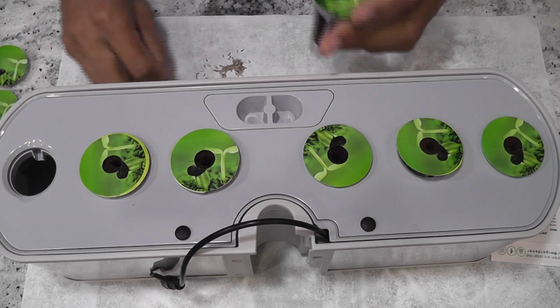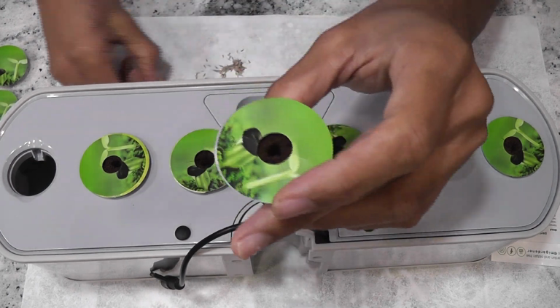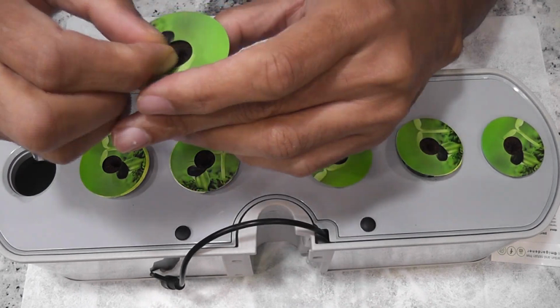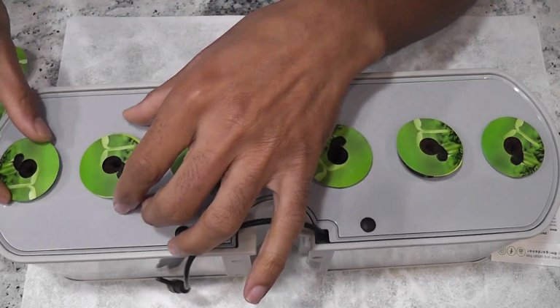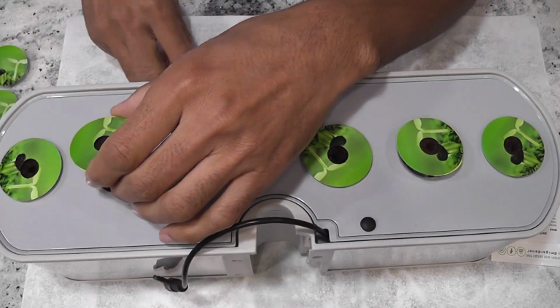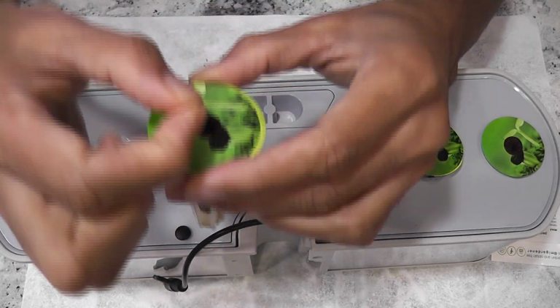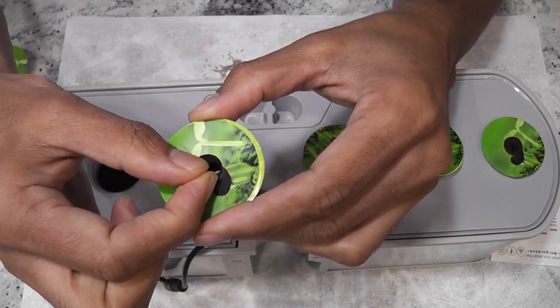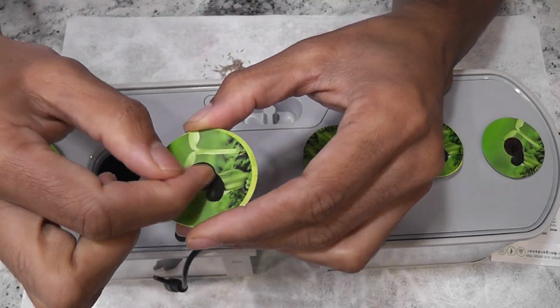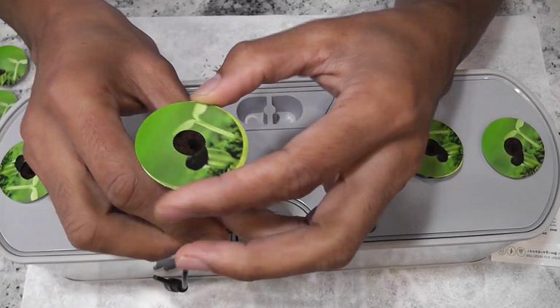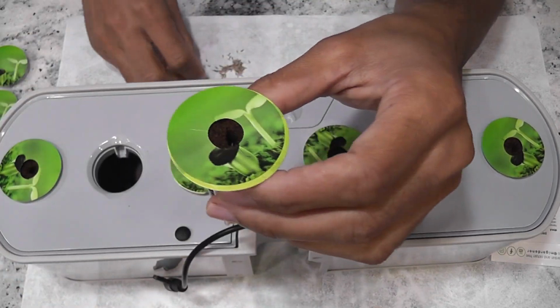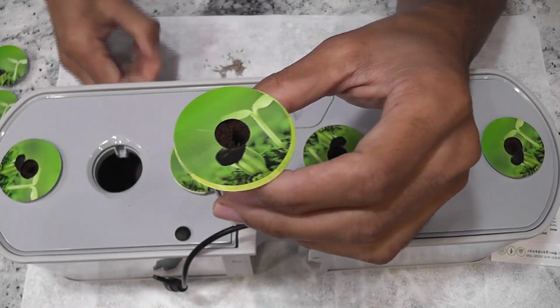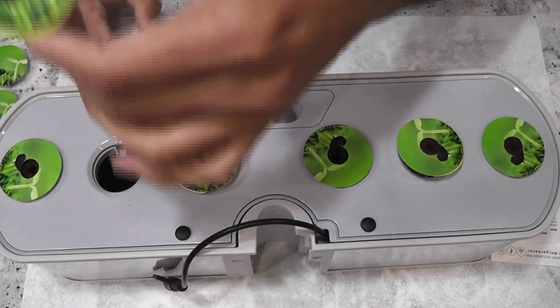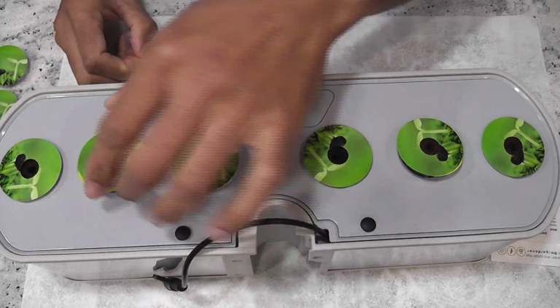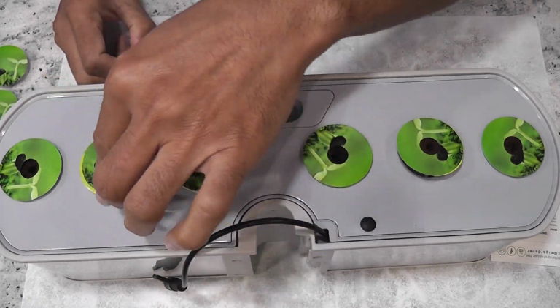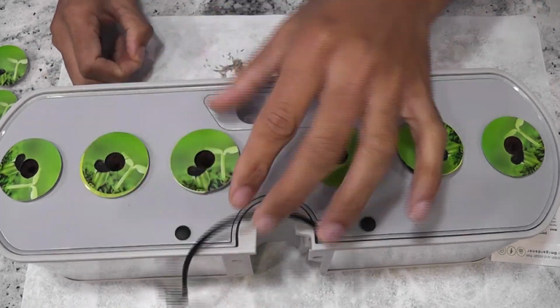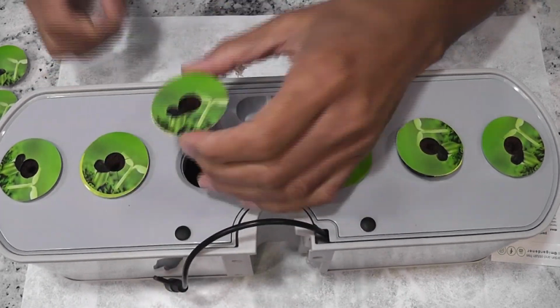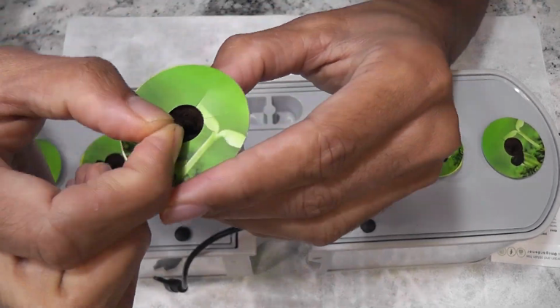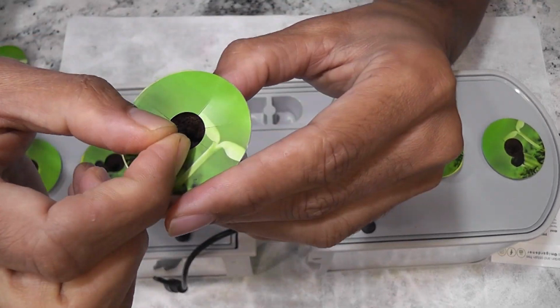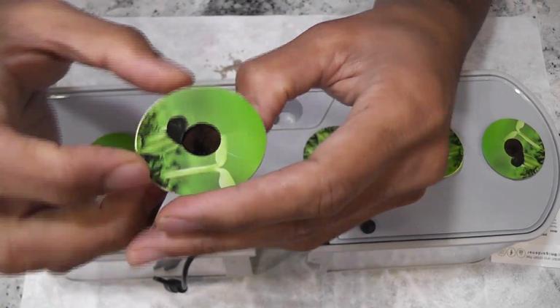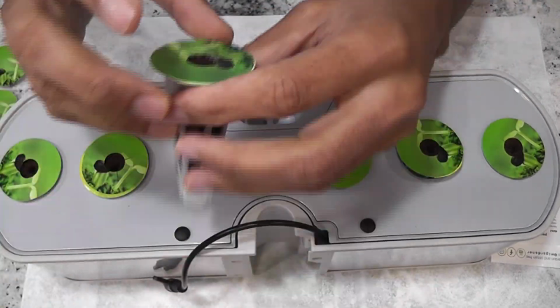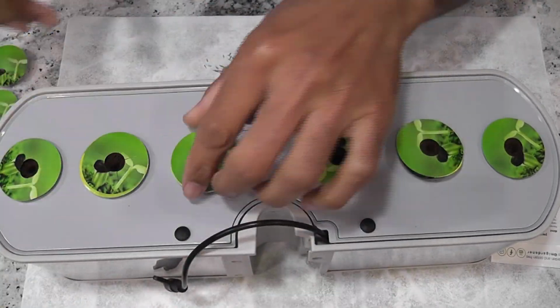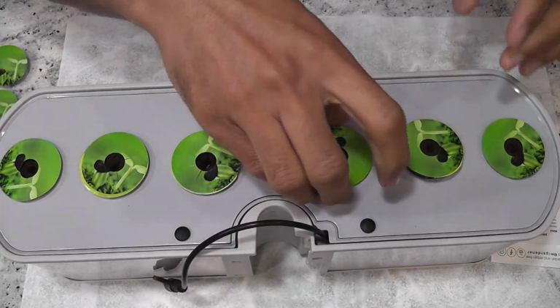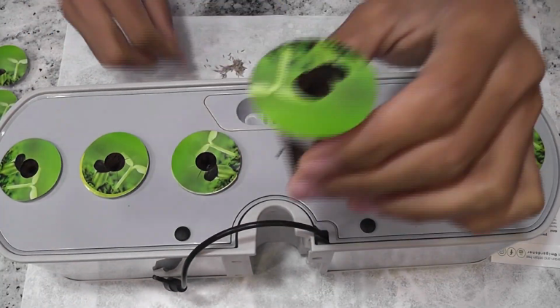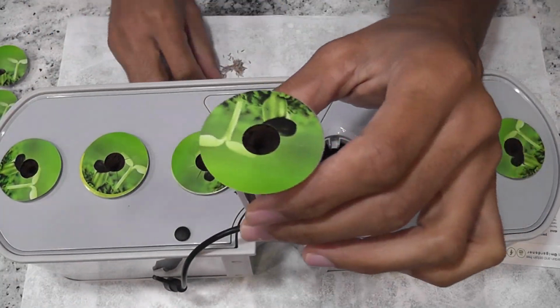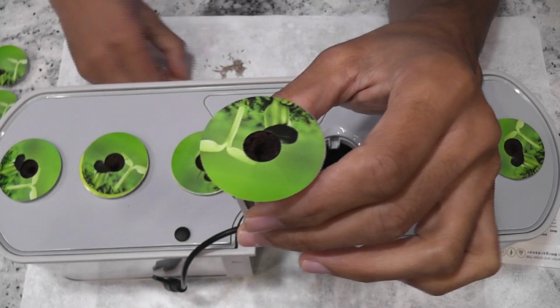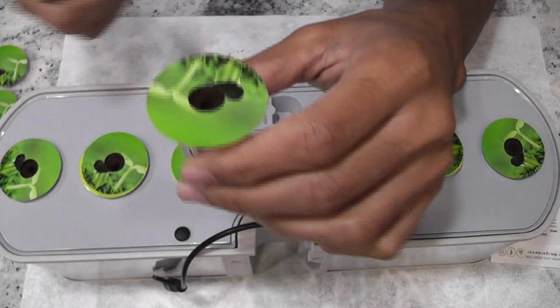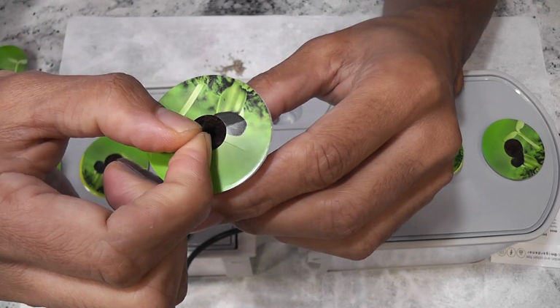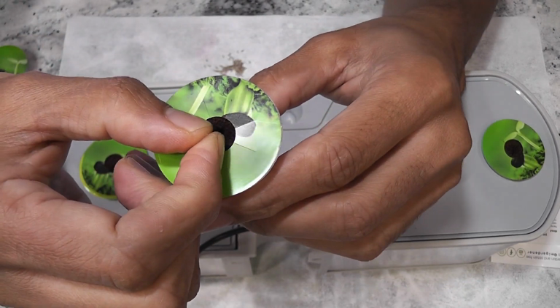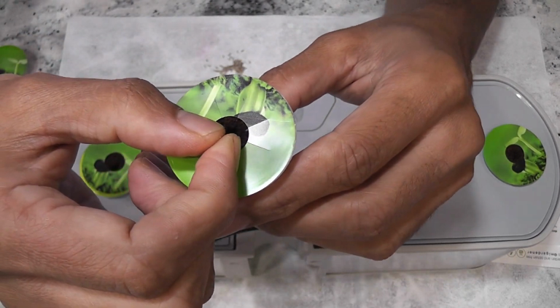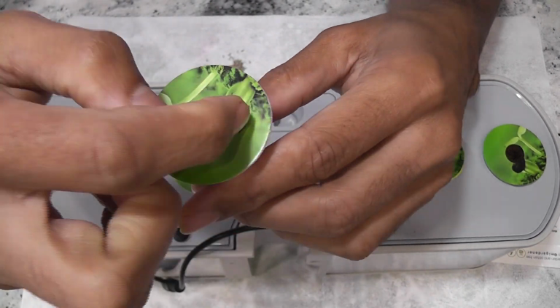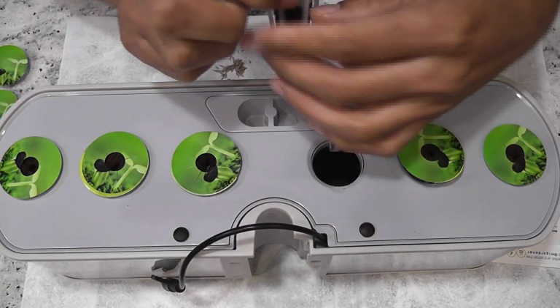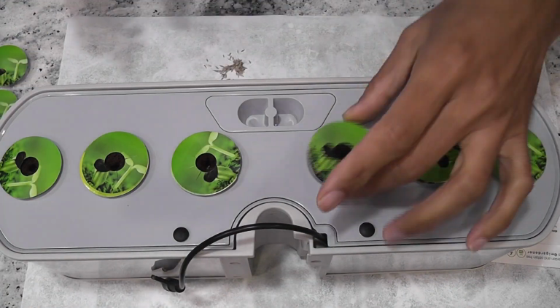I am placing three seeds in each pod for backup, but my plan is to grow only one plant per pod. Depending on the germination, I will thin out the seedlings and keep only one plant per pod.